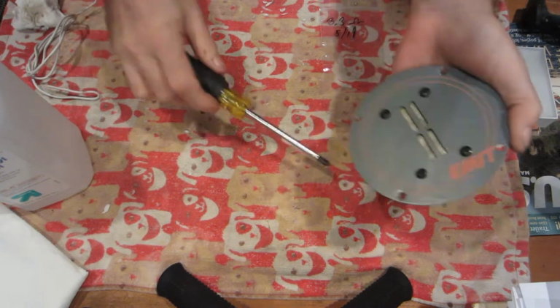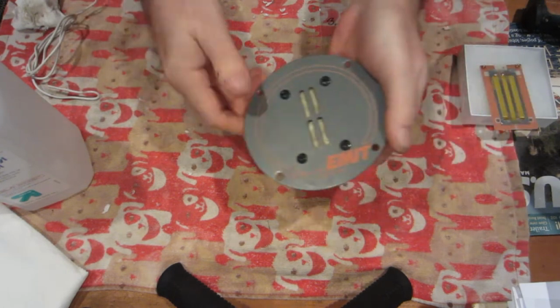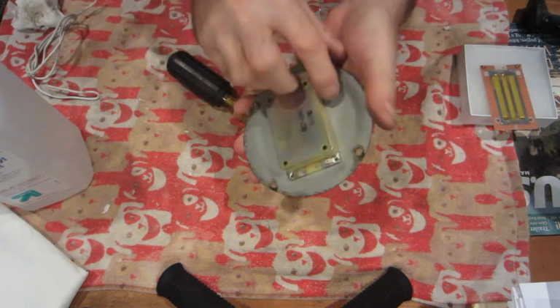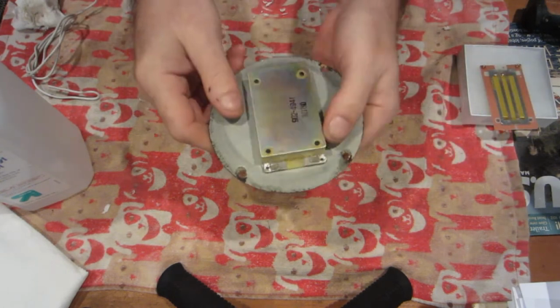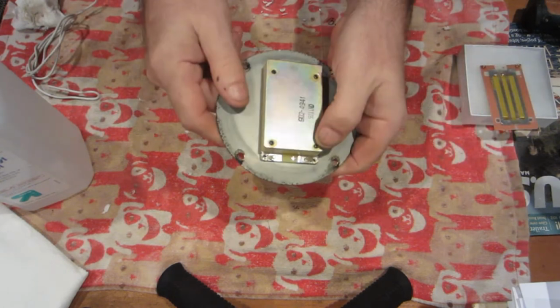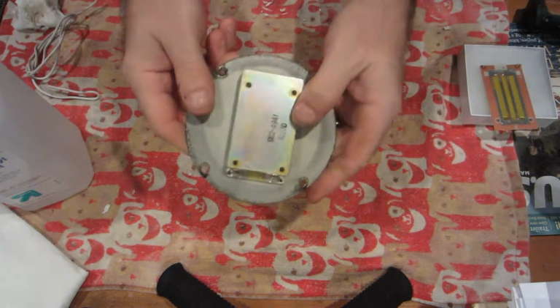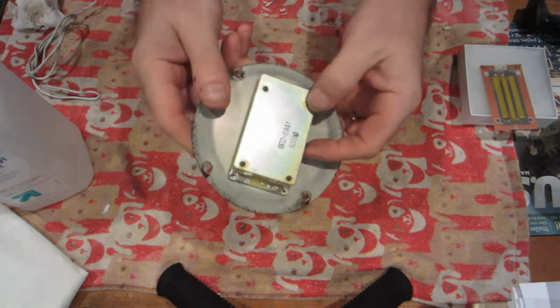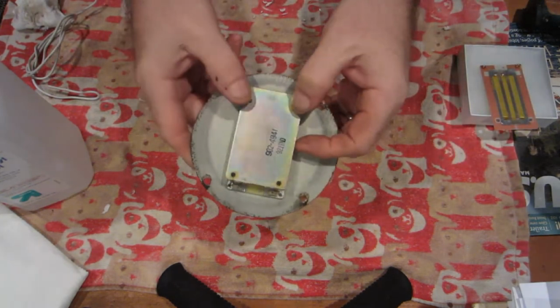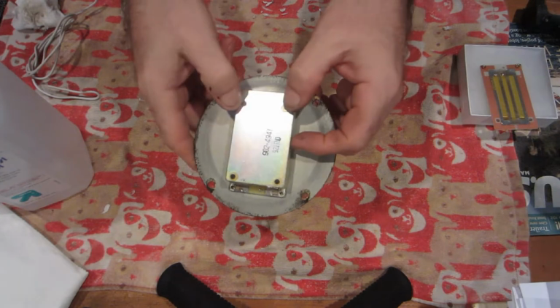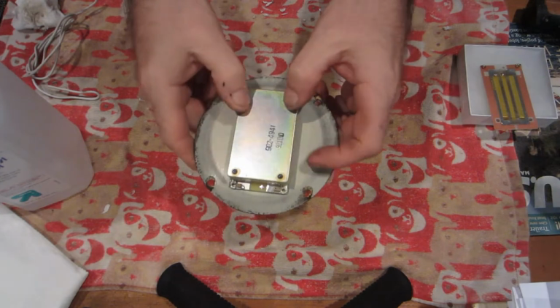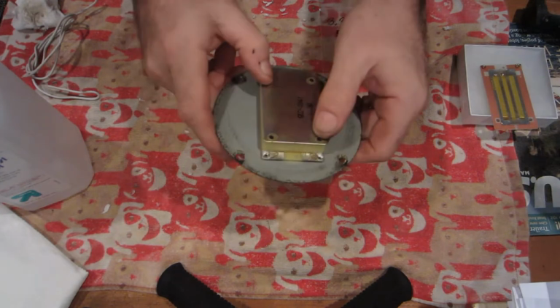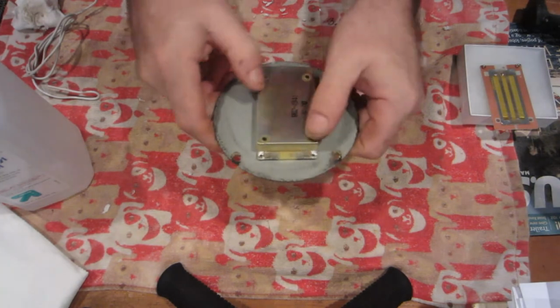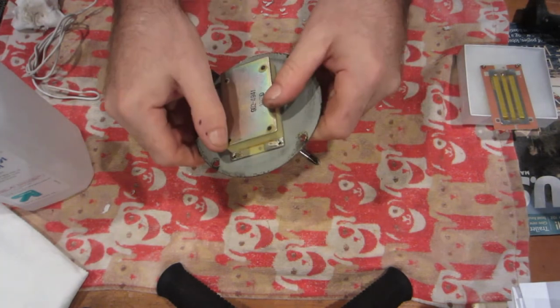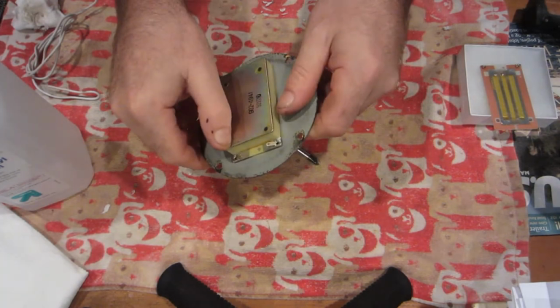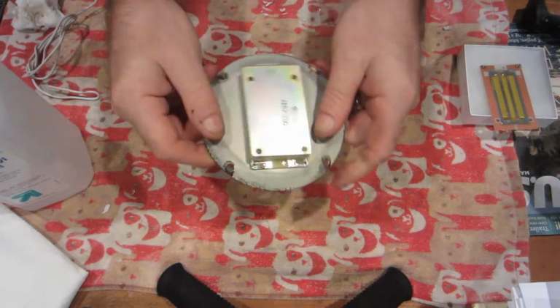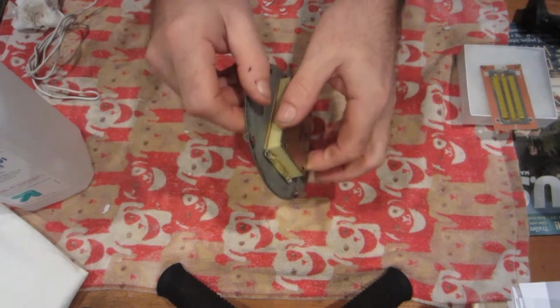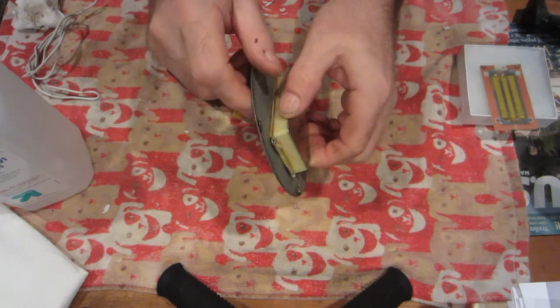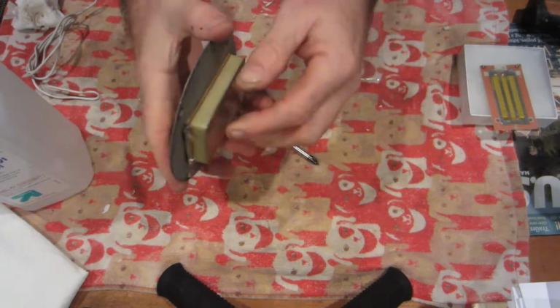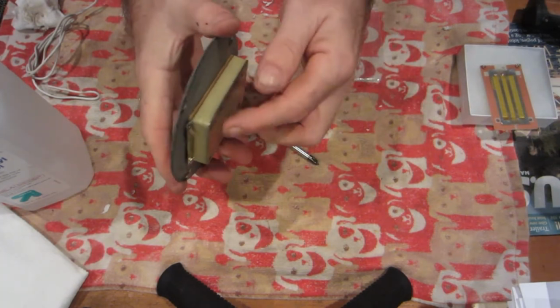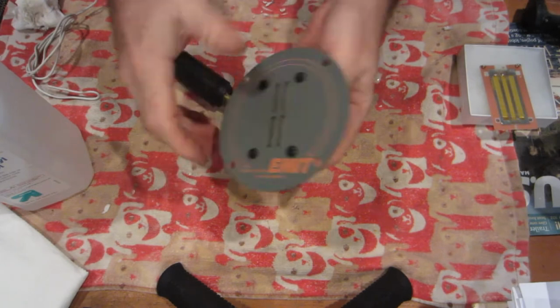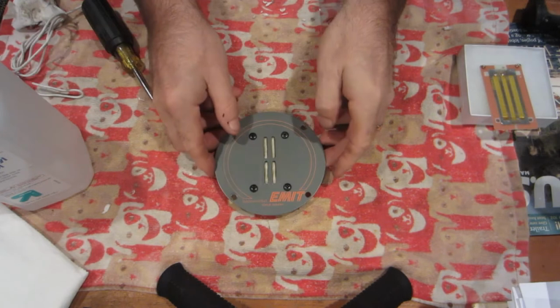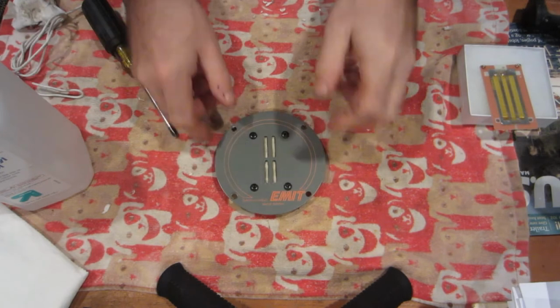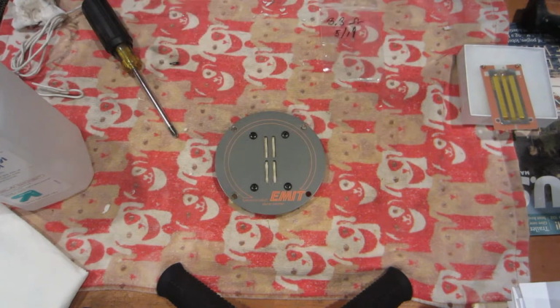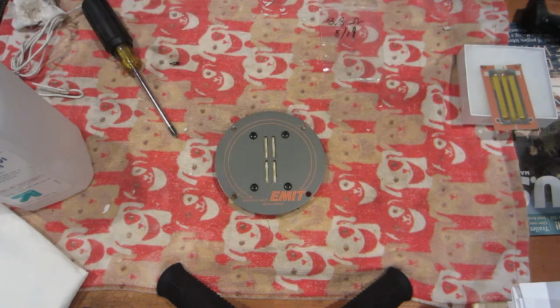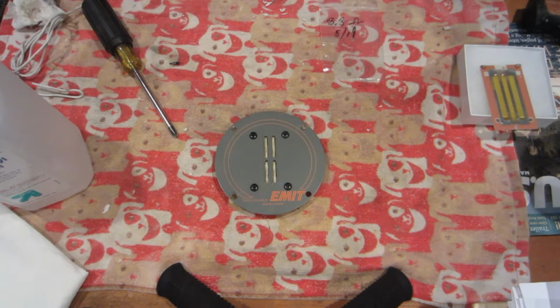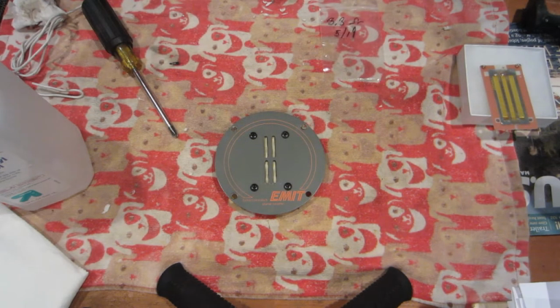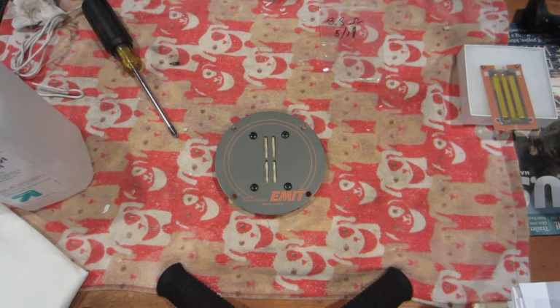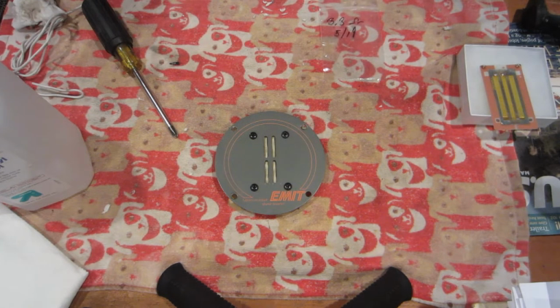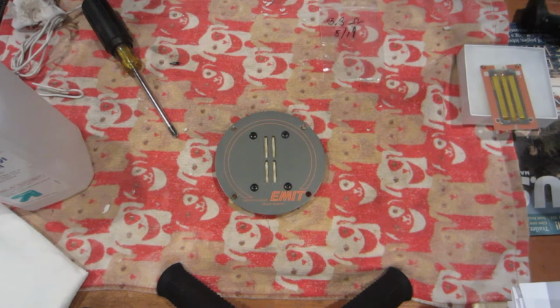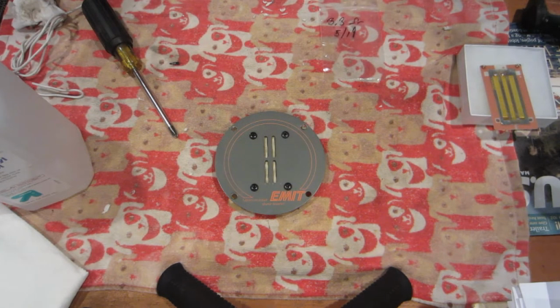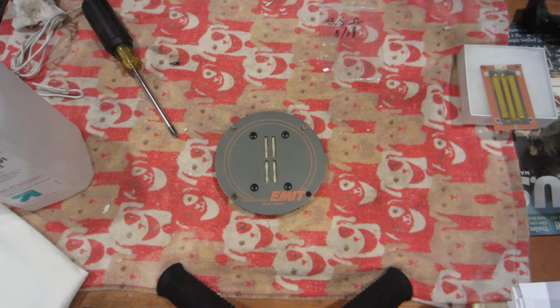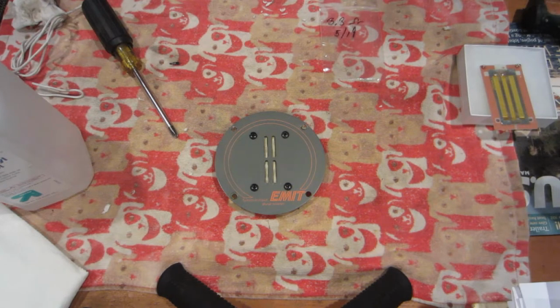The easy way to tell is the screws should just barely protrude above the actual rear backer plate. And there you have an Emmet tweeter ribbon replacement — now it's time to go install it.